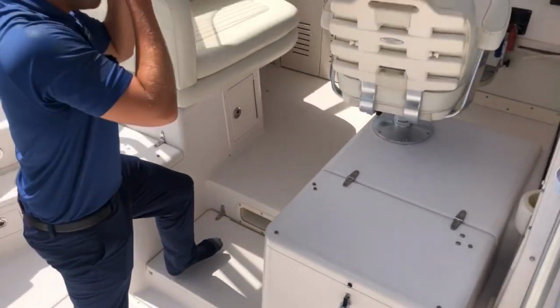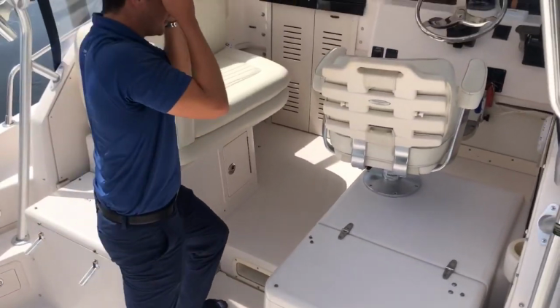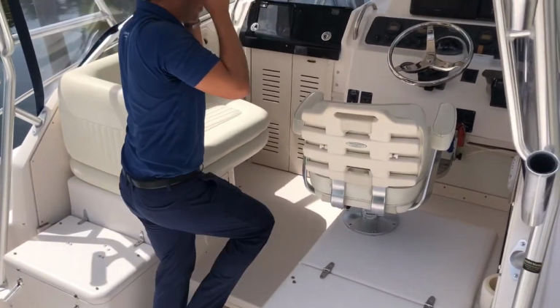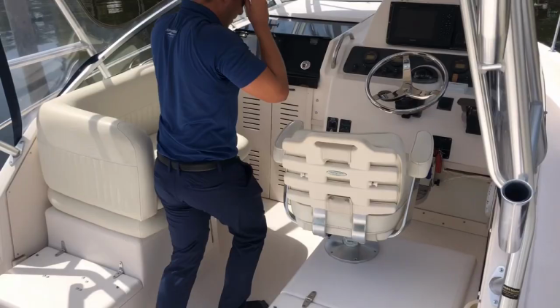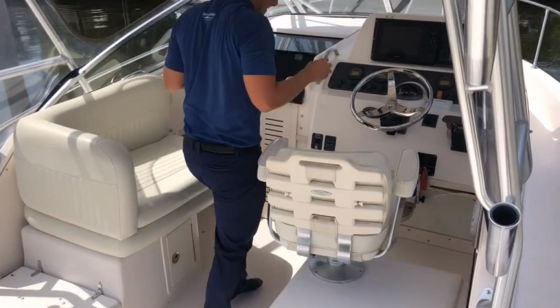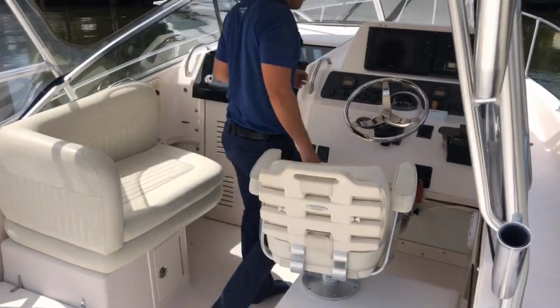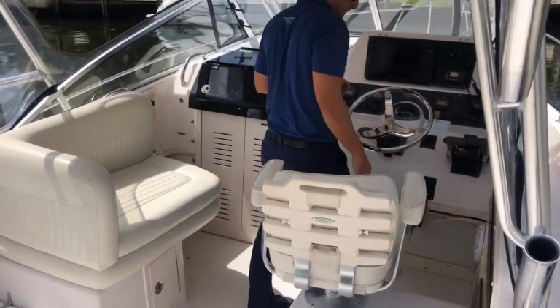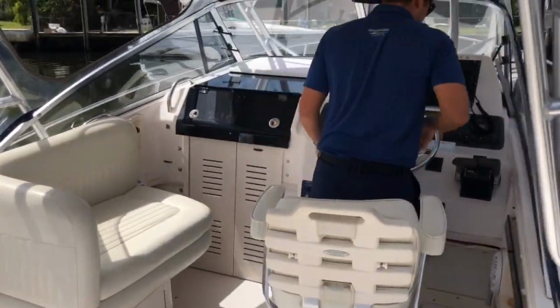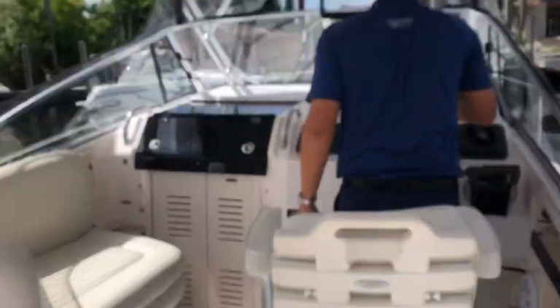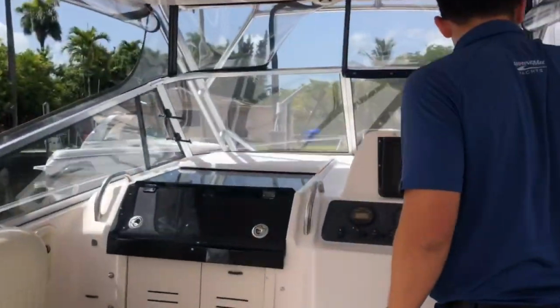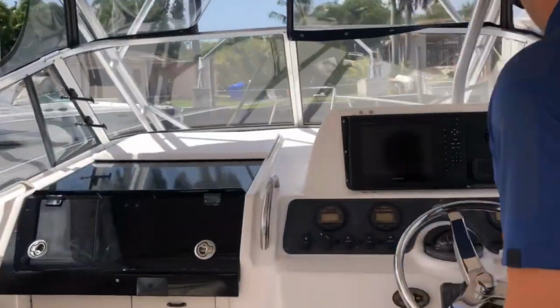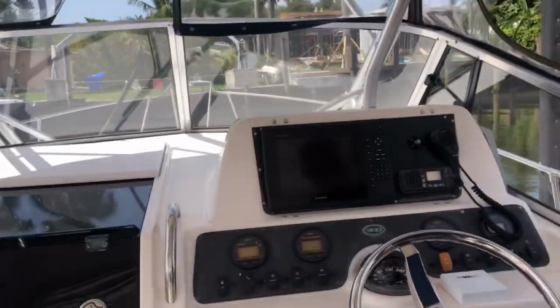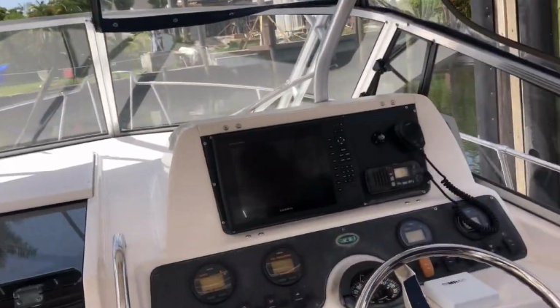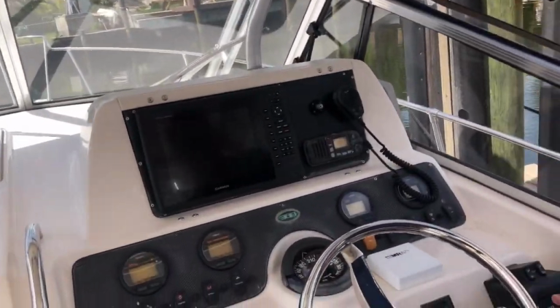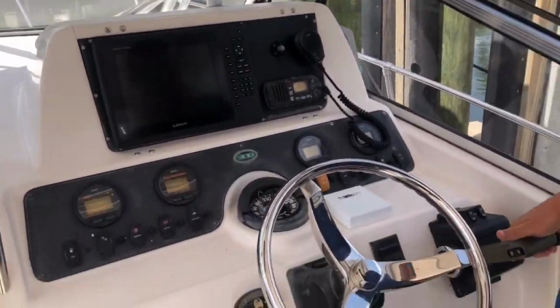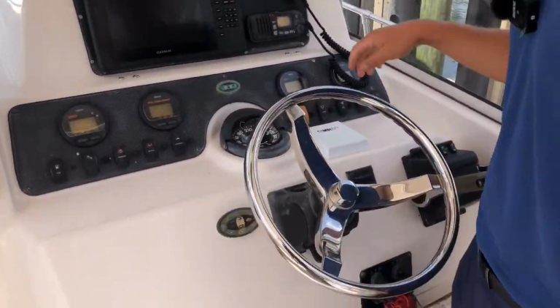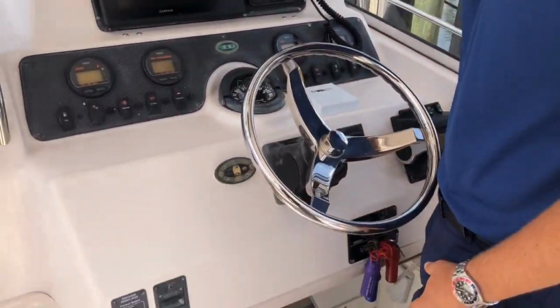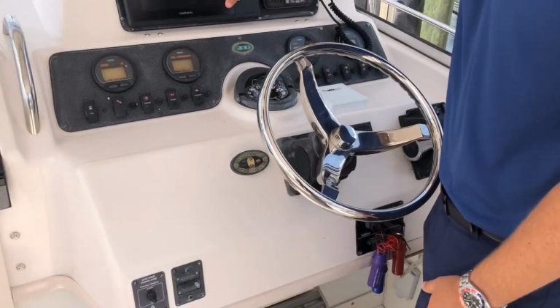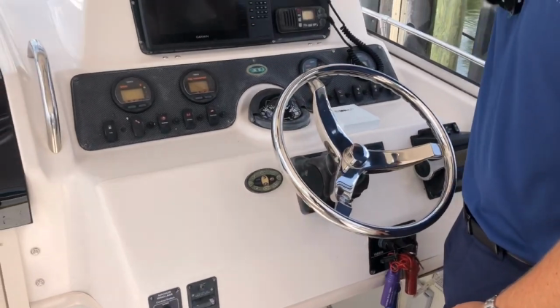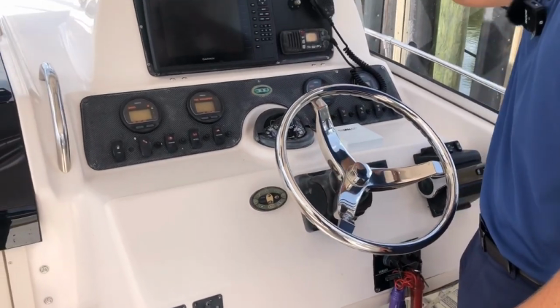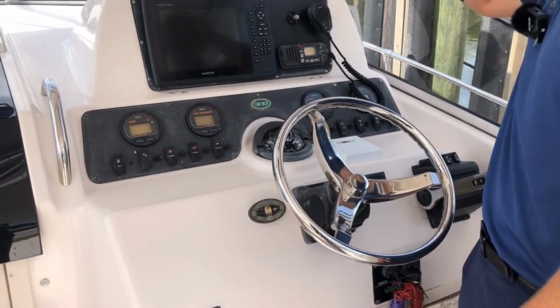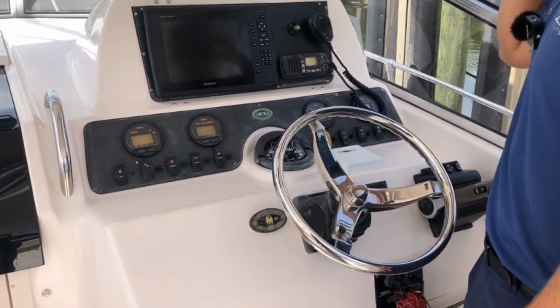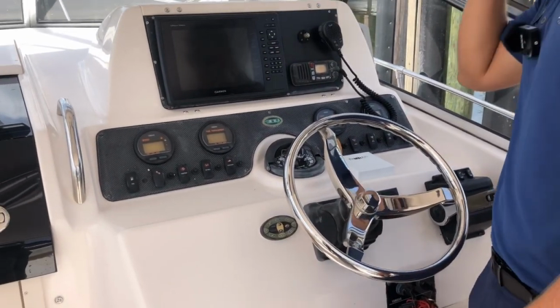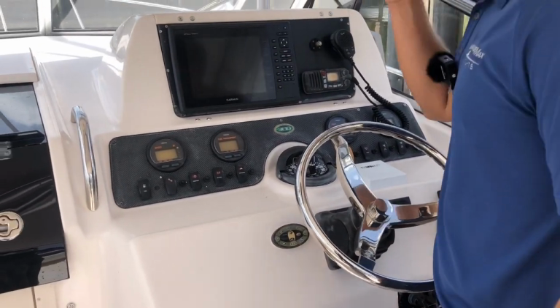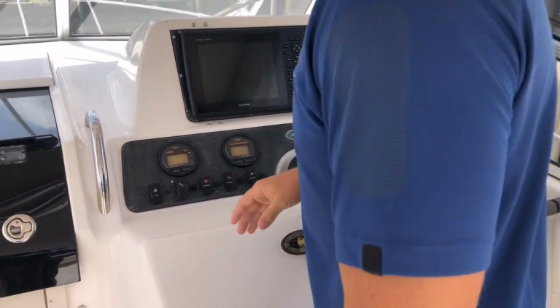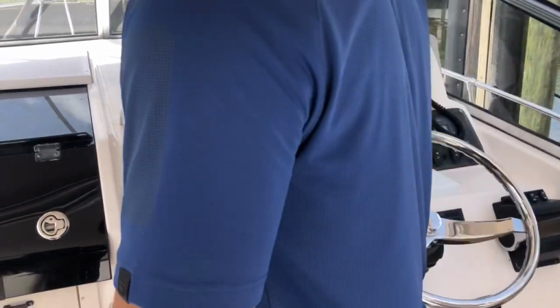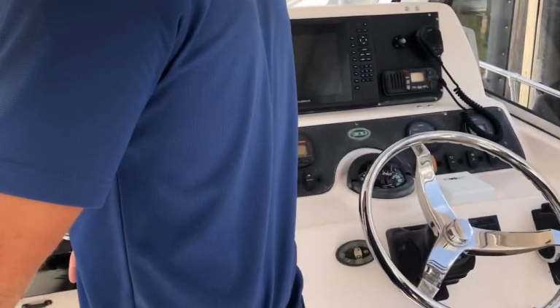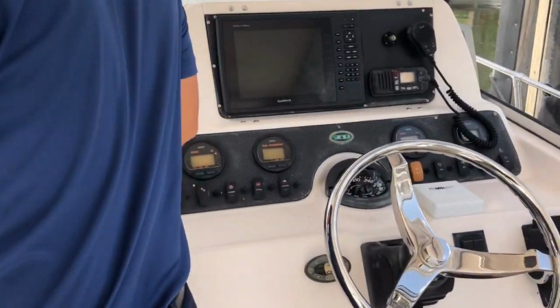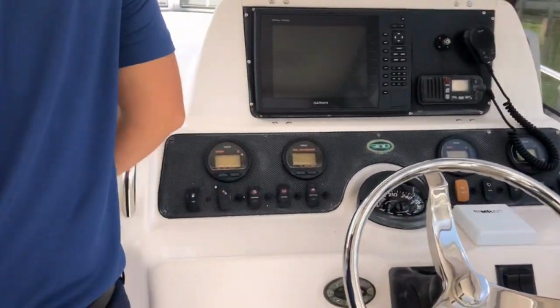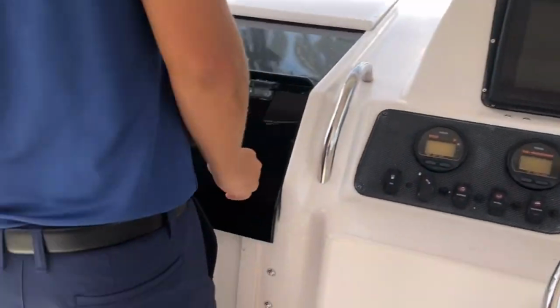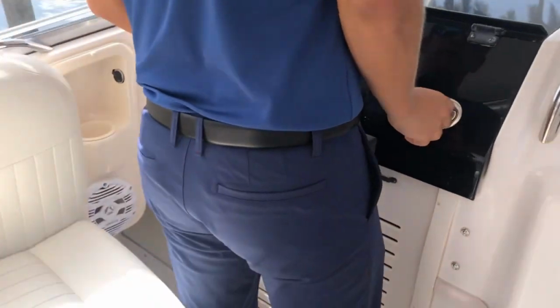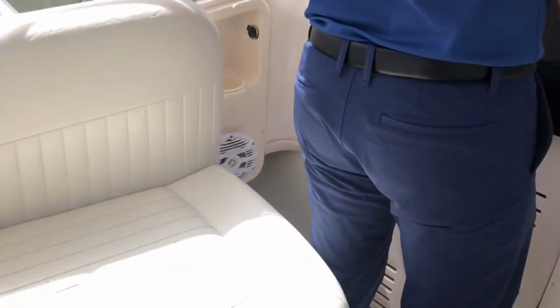Moving to the helm. You have your Yamaha throttles right here with your Garmin navigation system. Your co-pilot seat right over here.